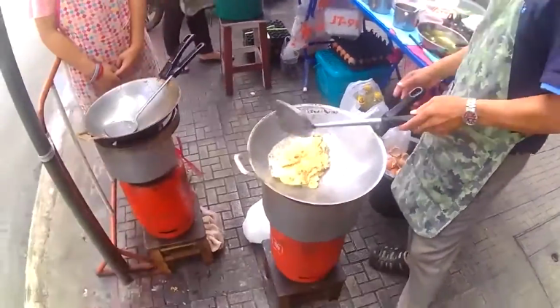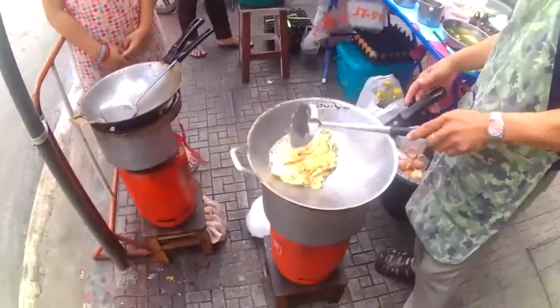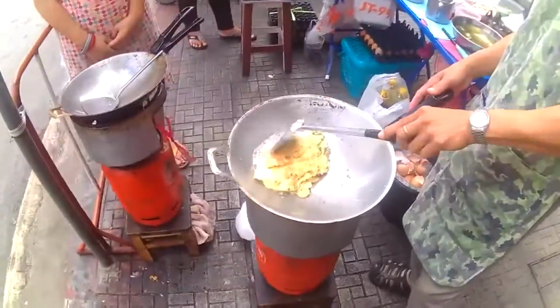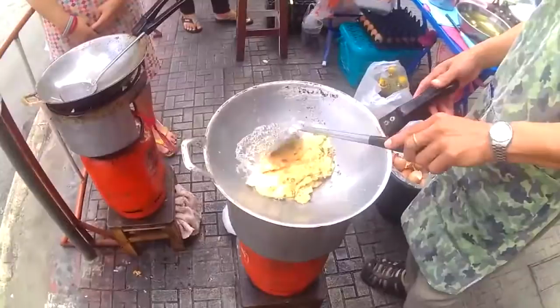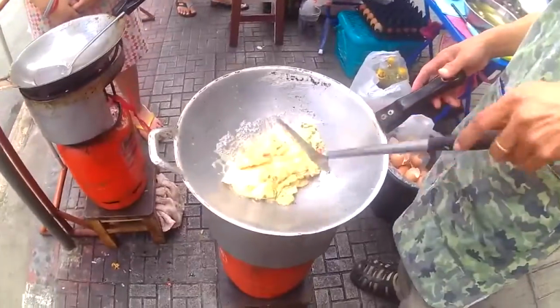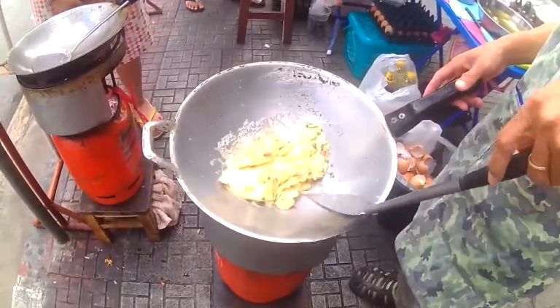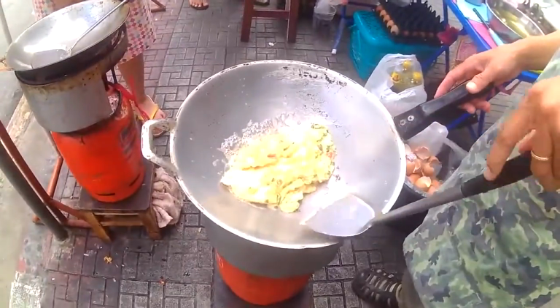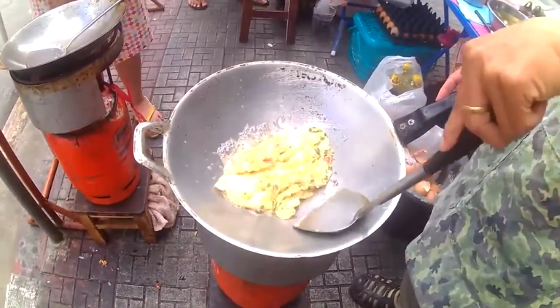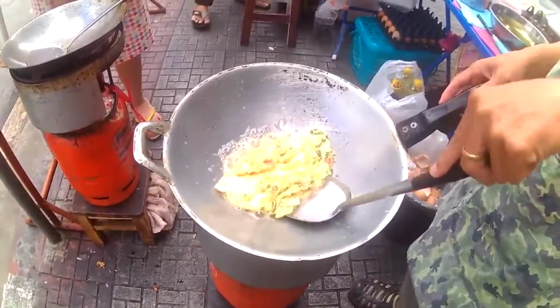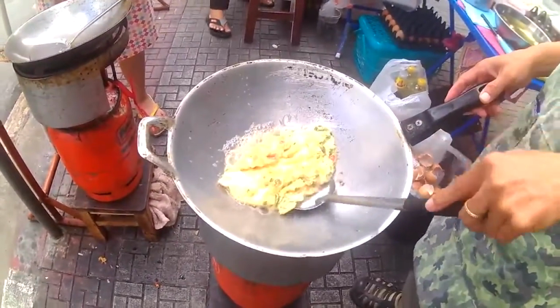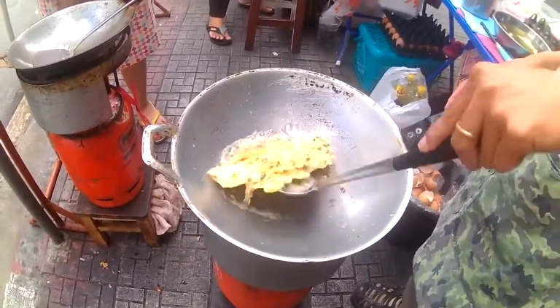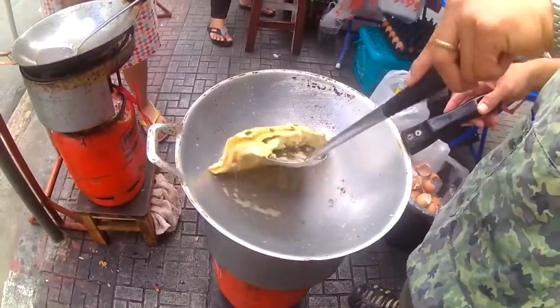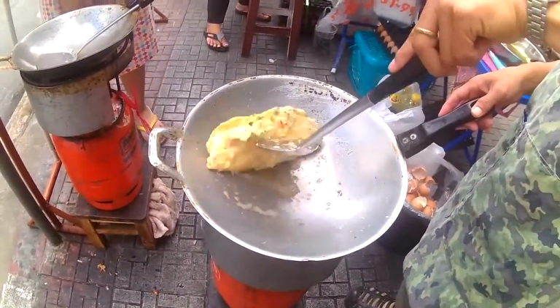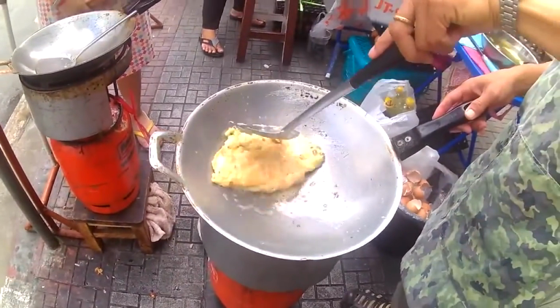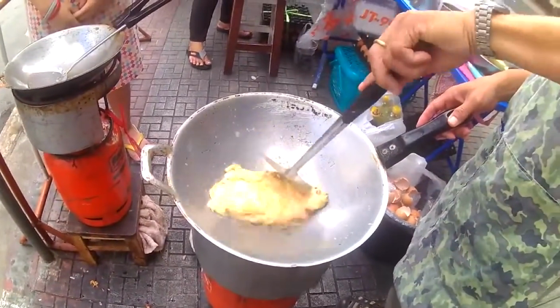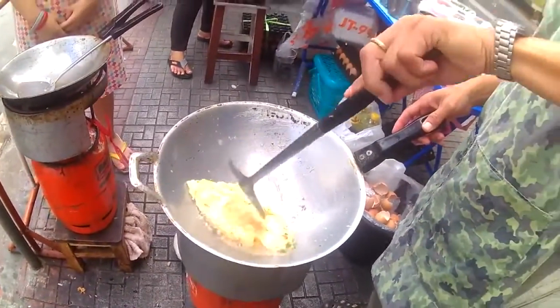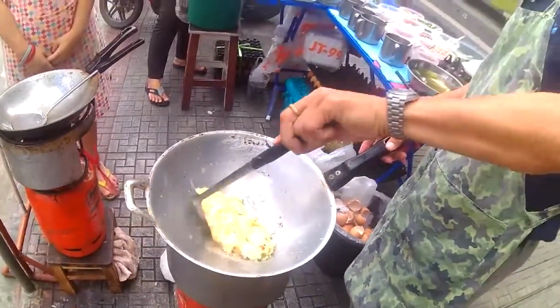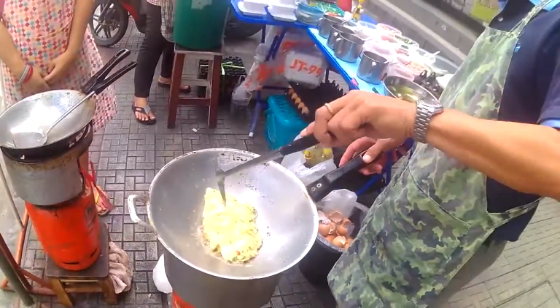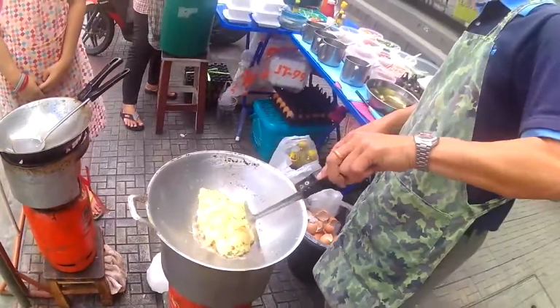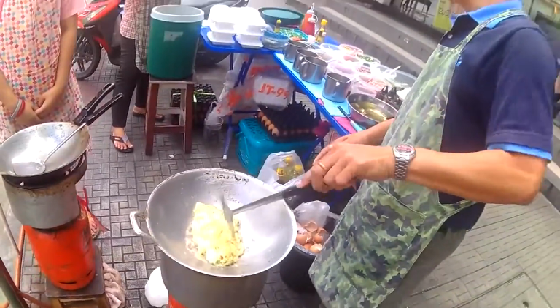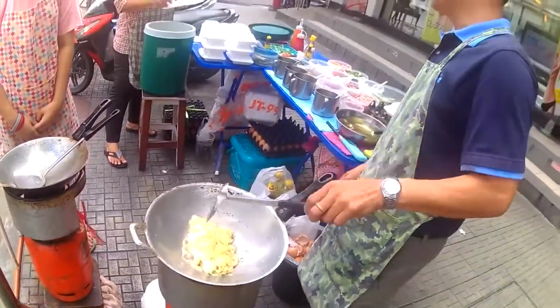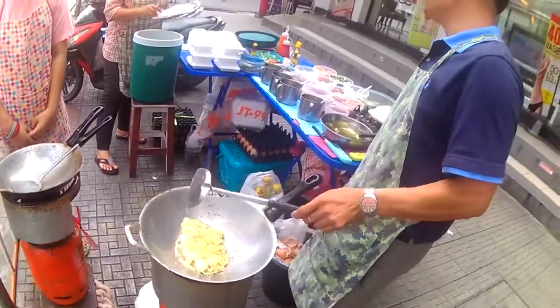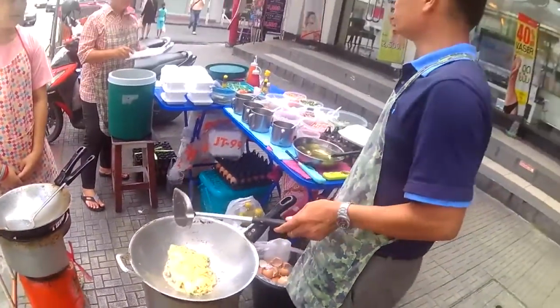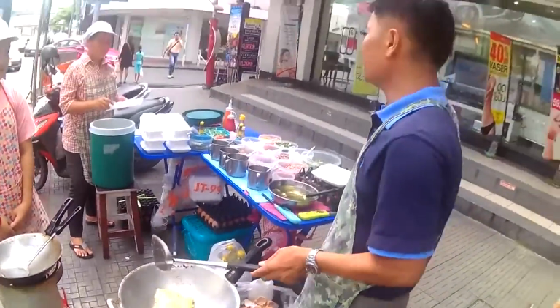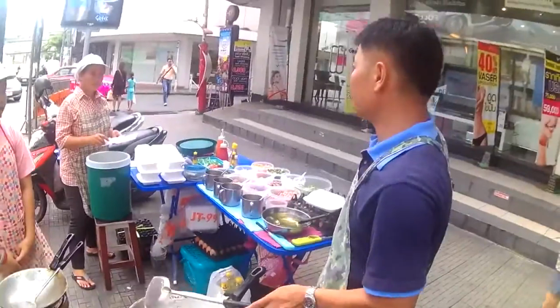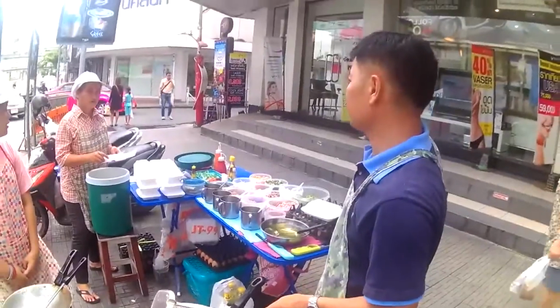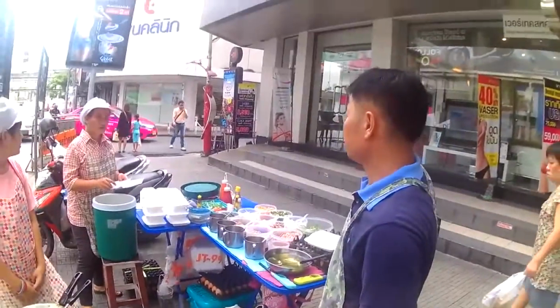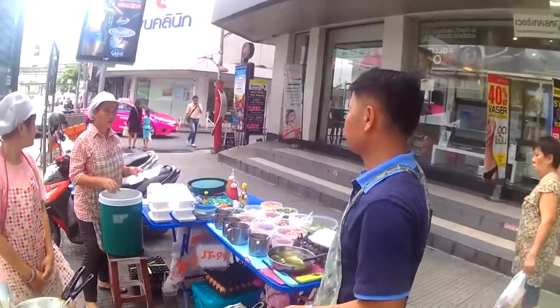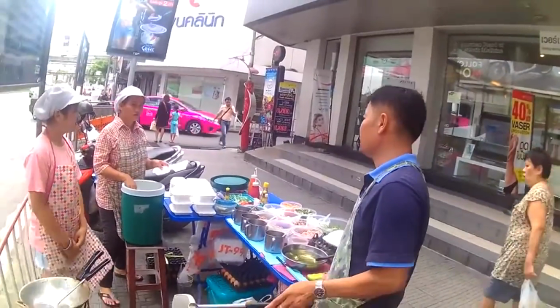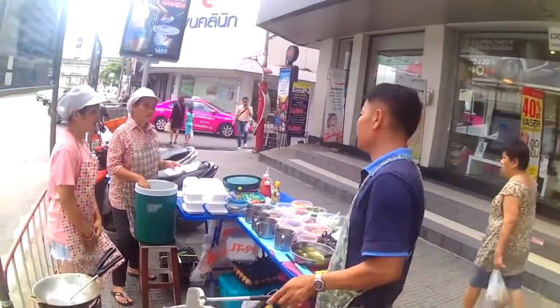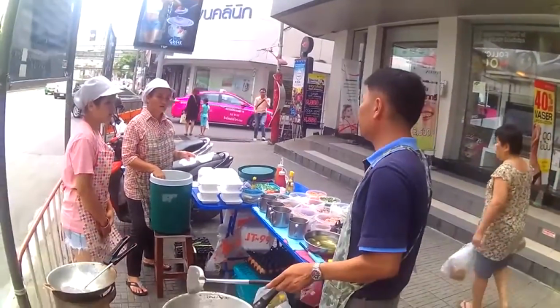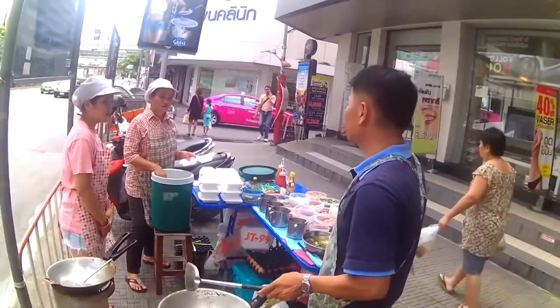Look how crispy it is. Bangkok breakfast.